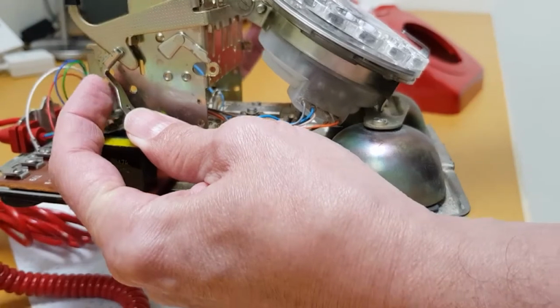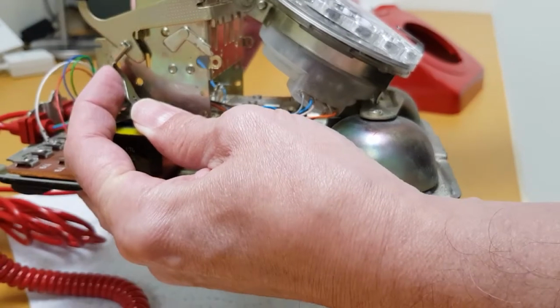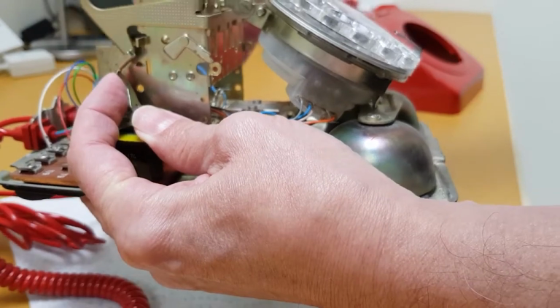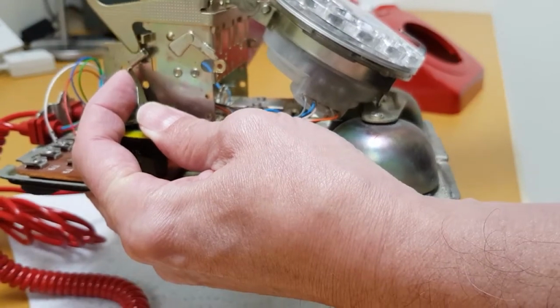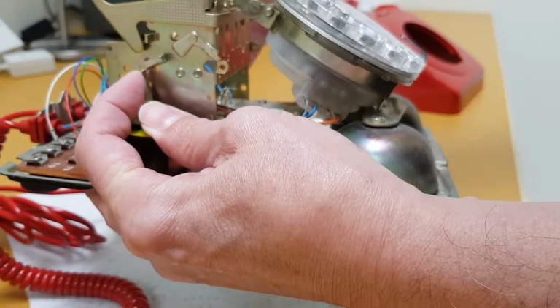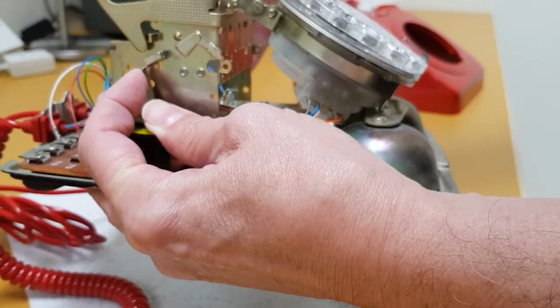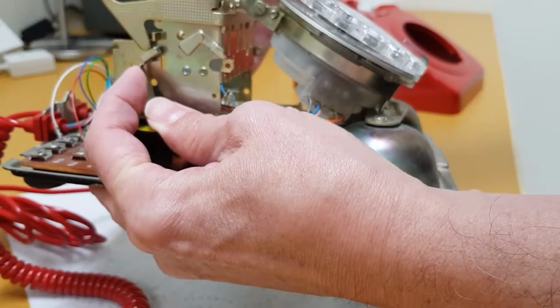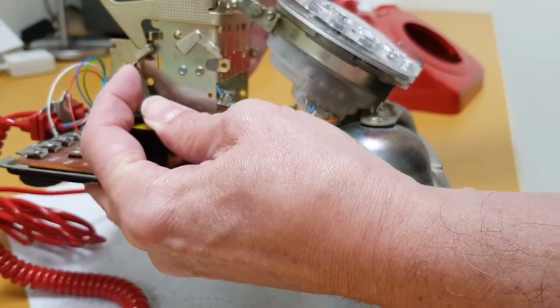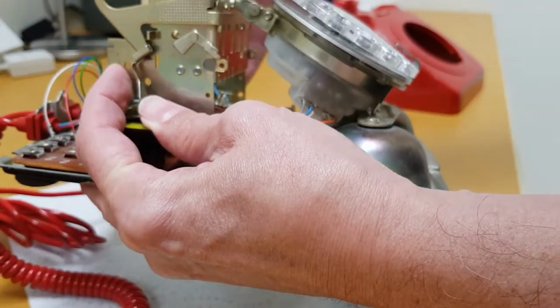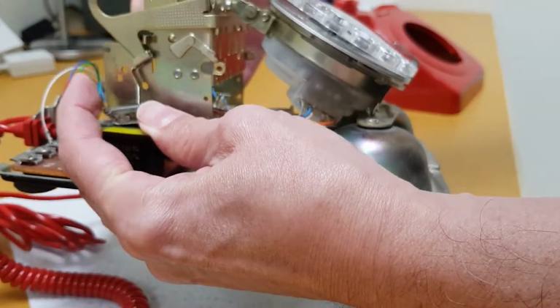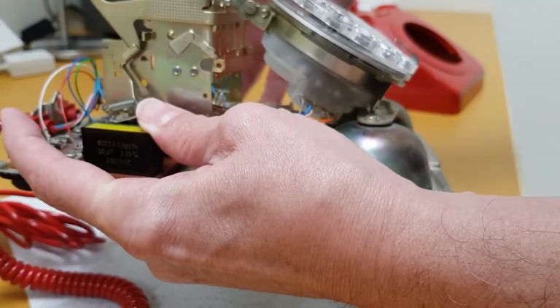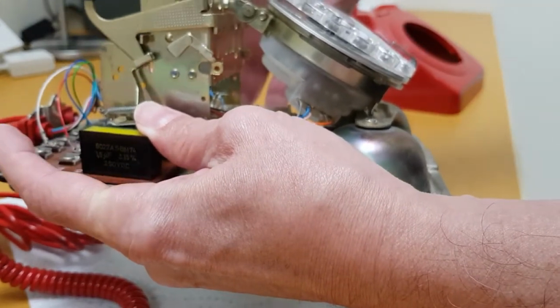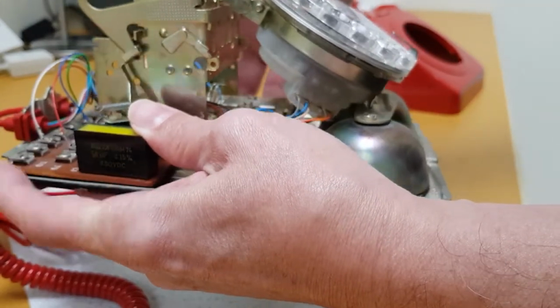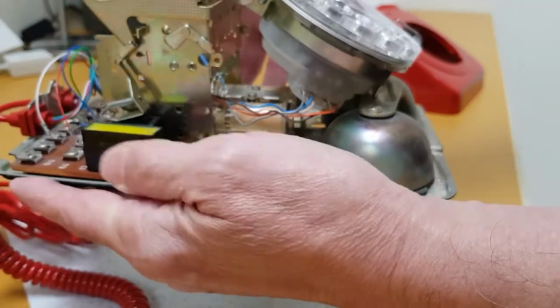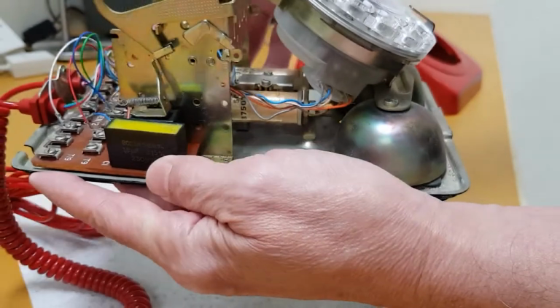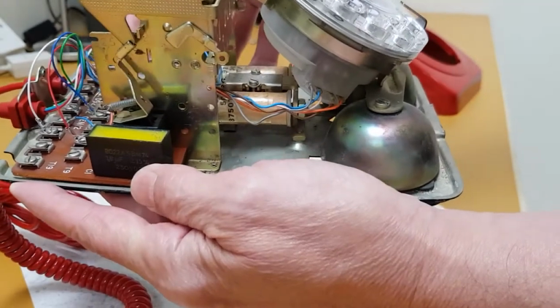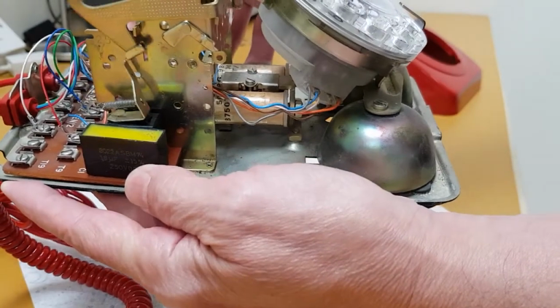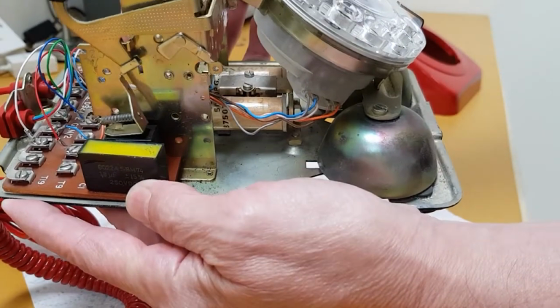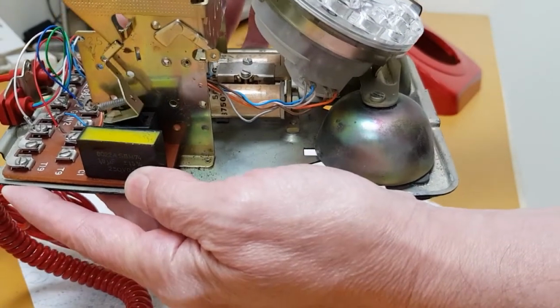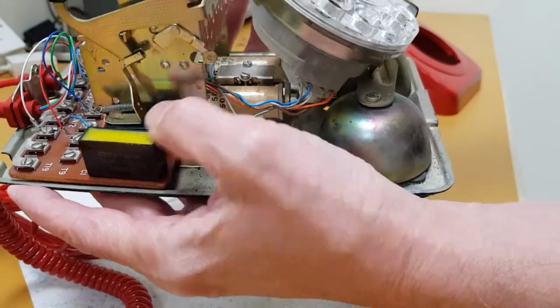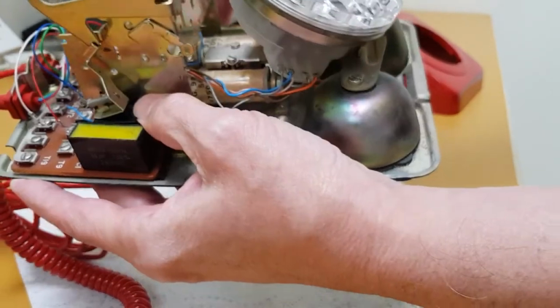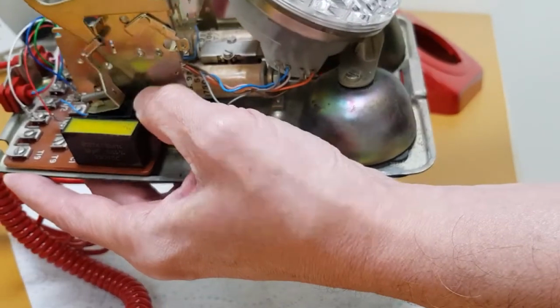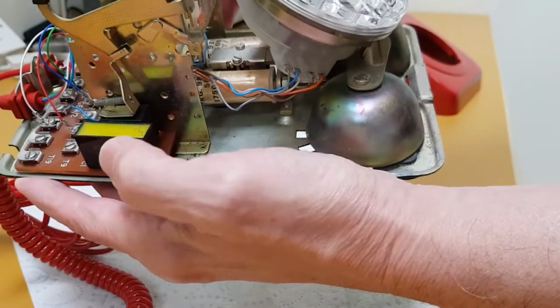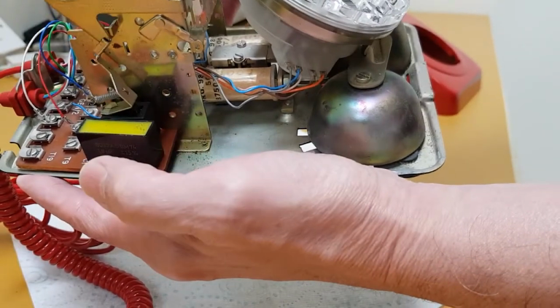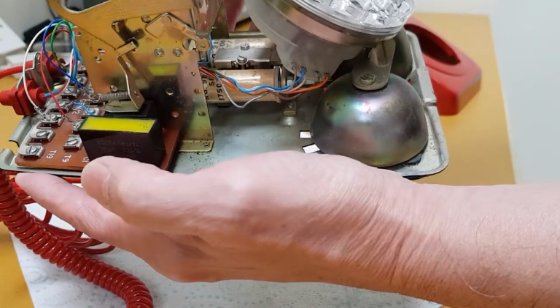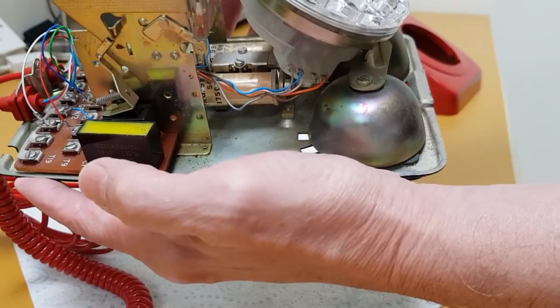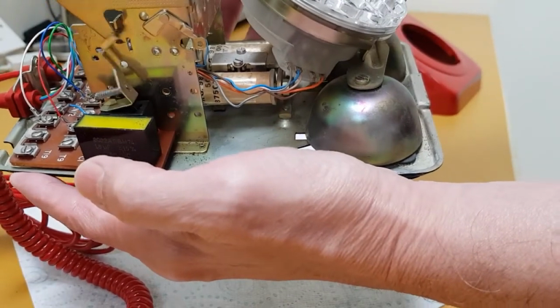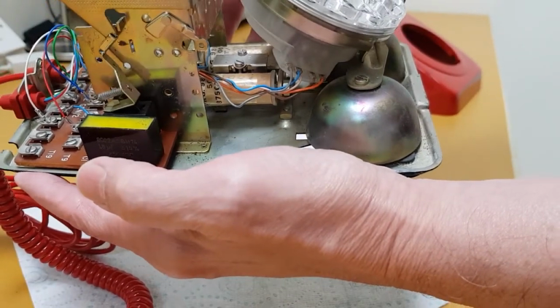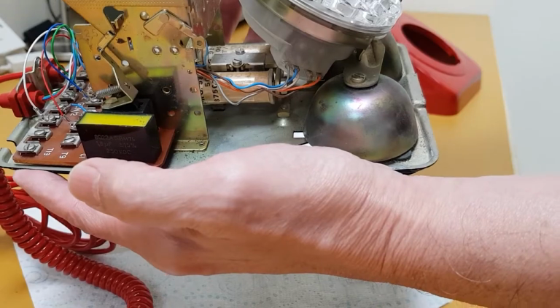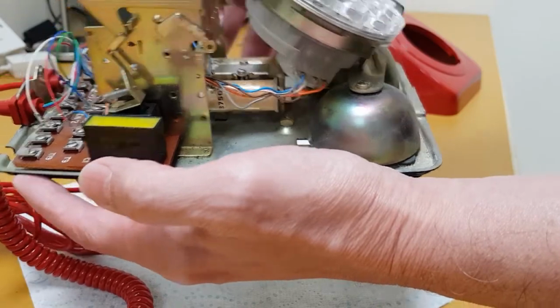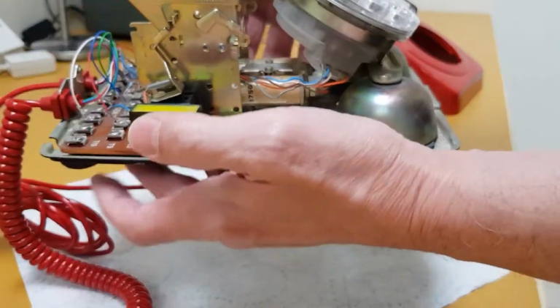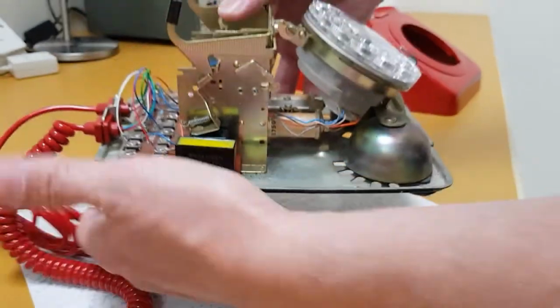So all we're going to do is lift that up, push that down, and put the switch hooks back in the track so that when we operate it, it operates that little switch there. And that's it — as simple as that.